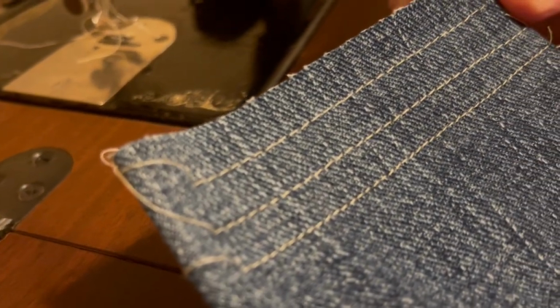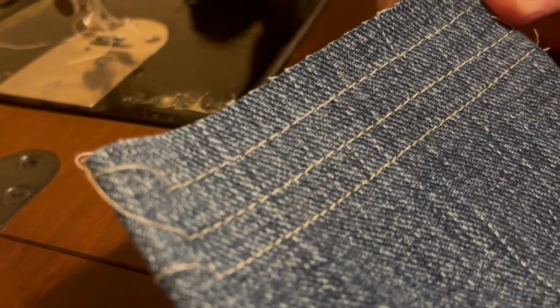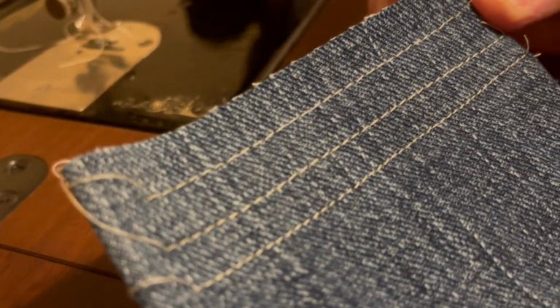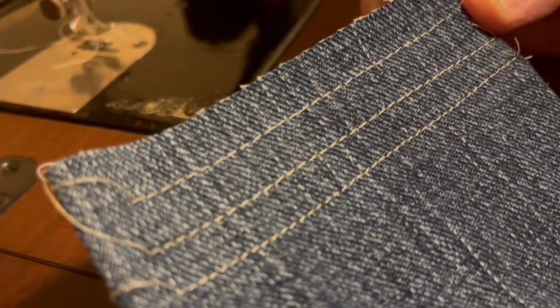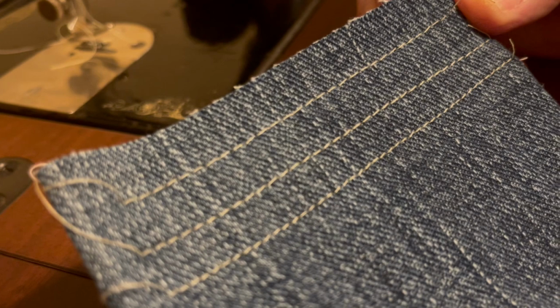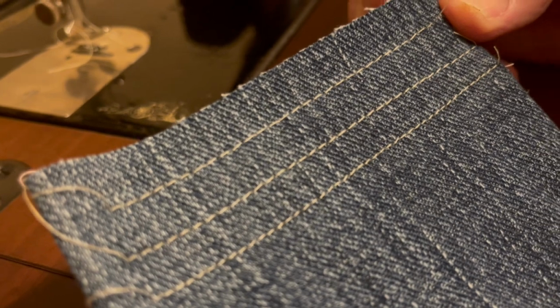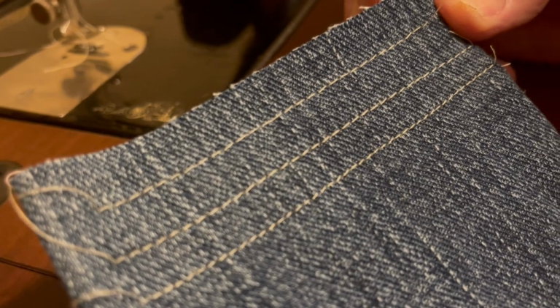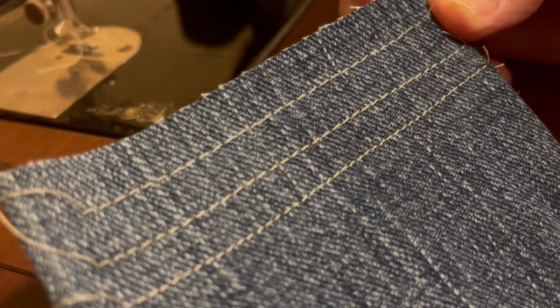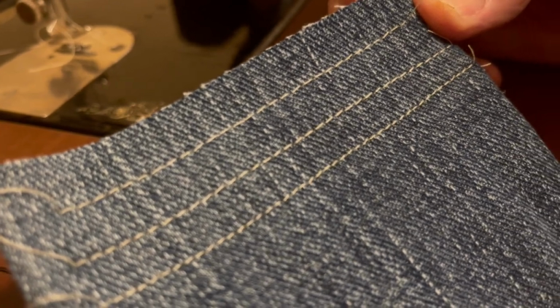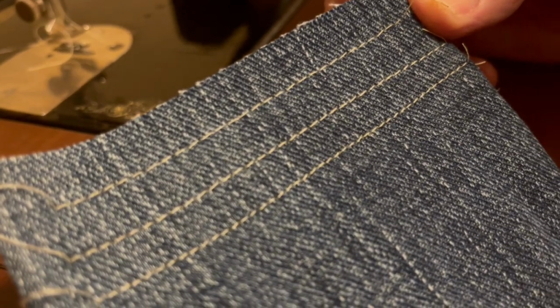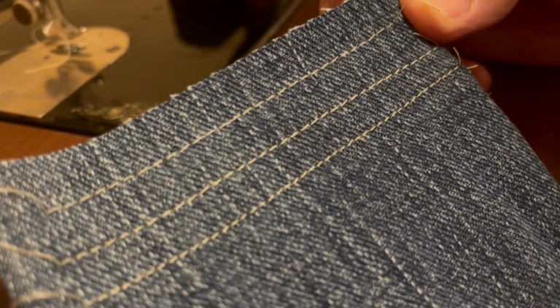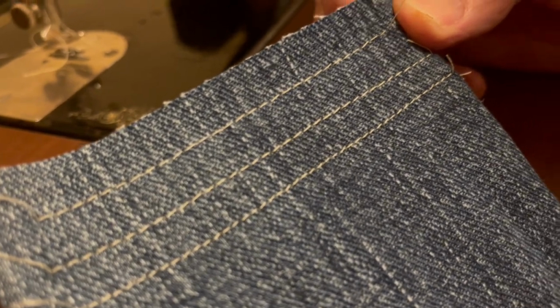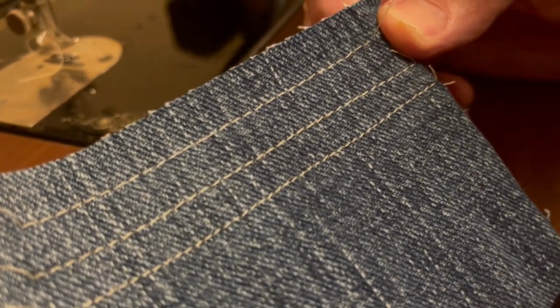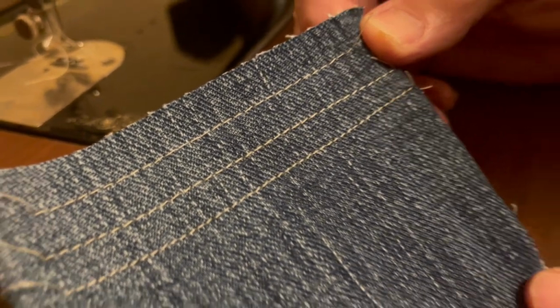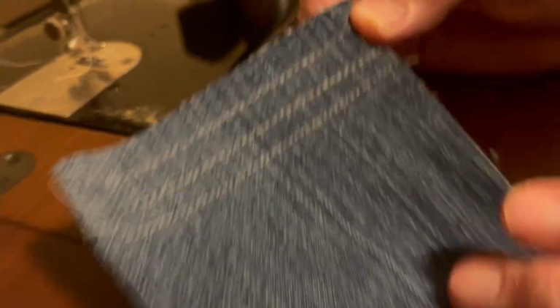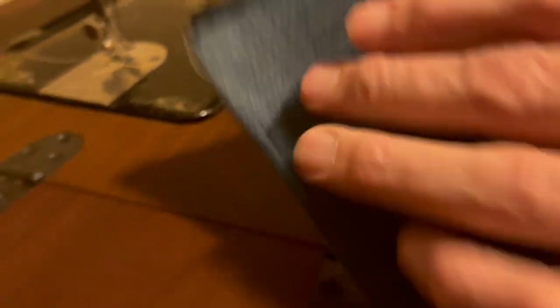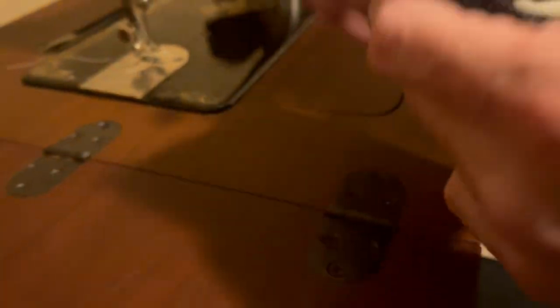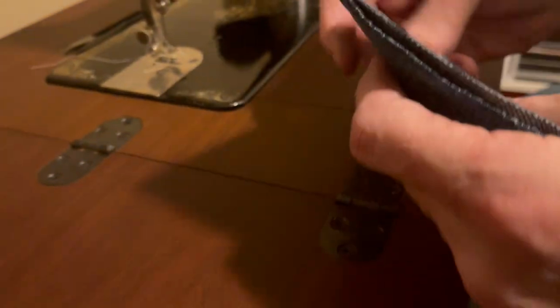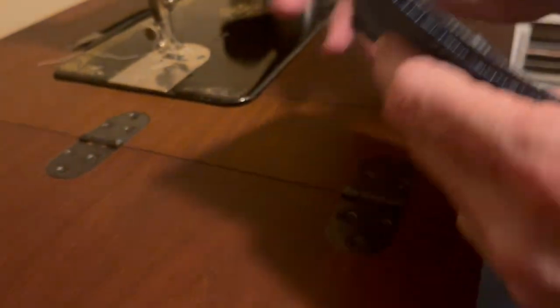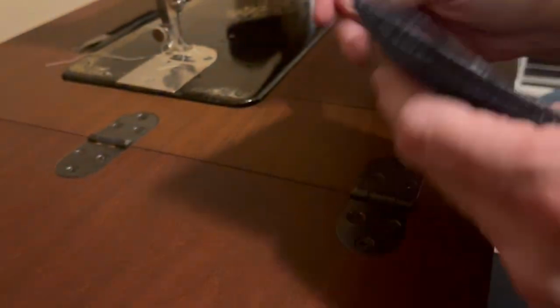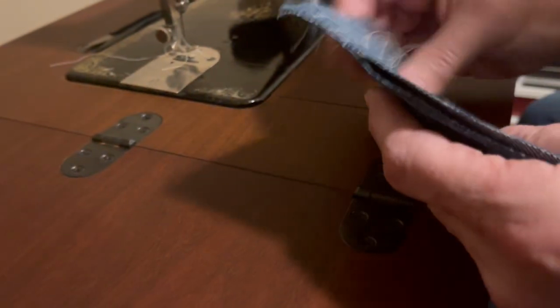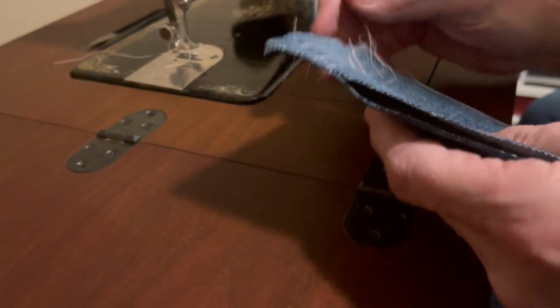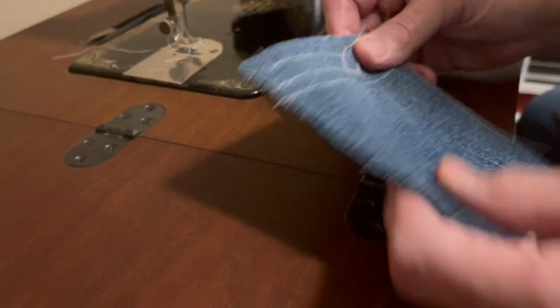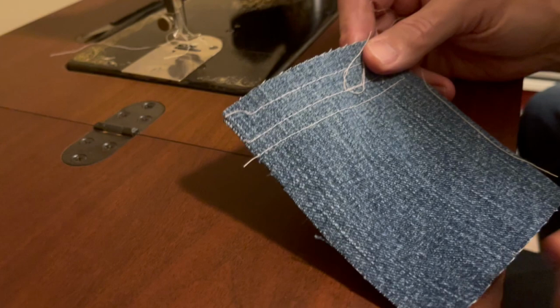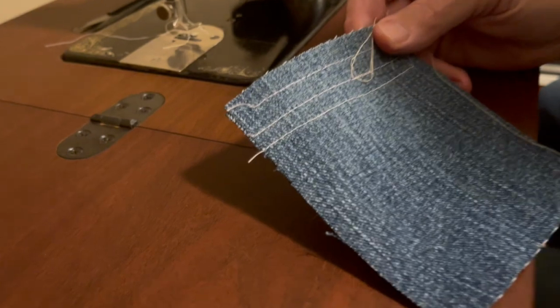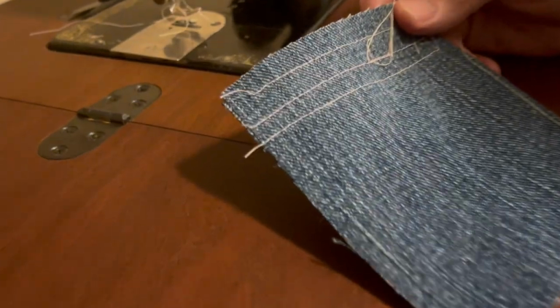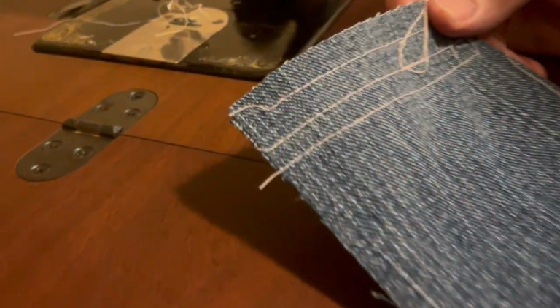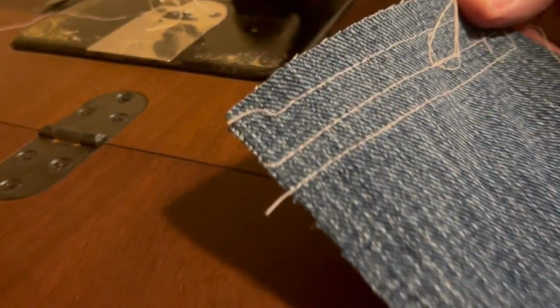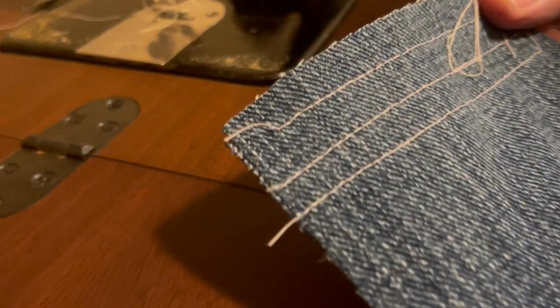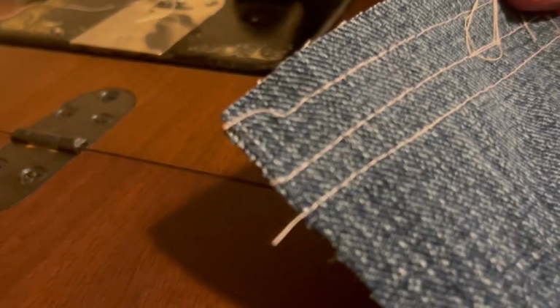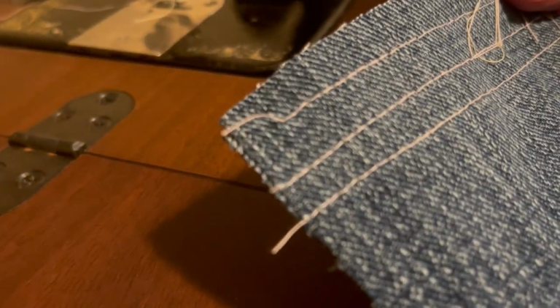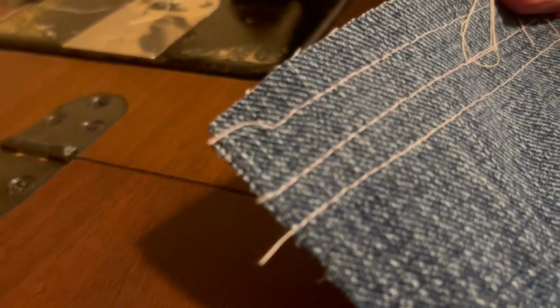So that's the needle thread on top and the bobbin thread underneath.